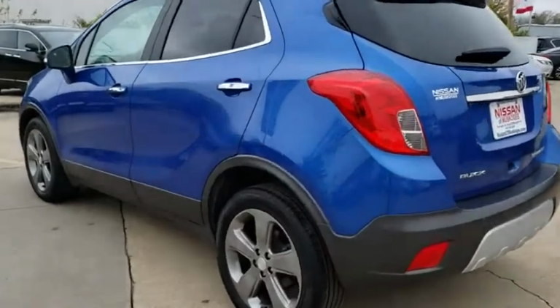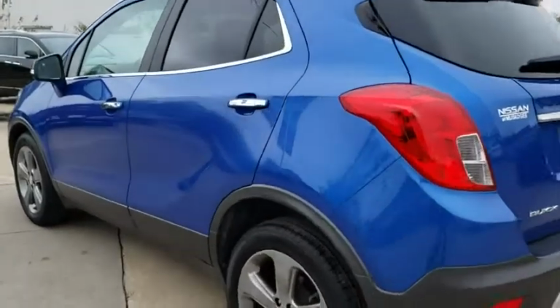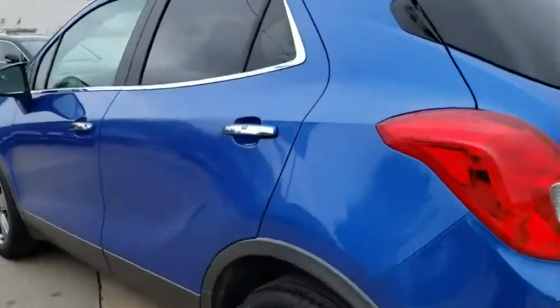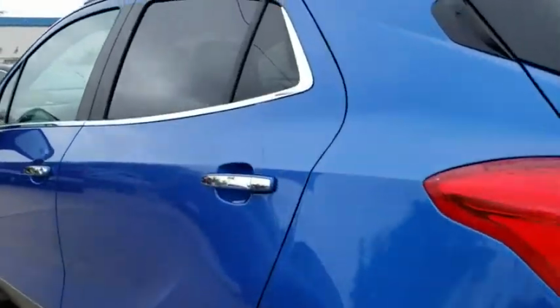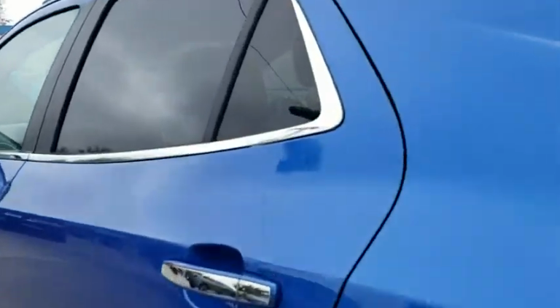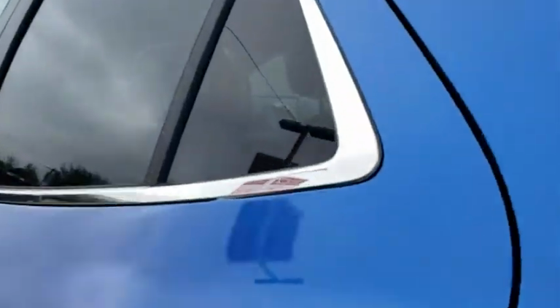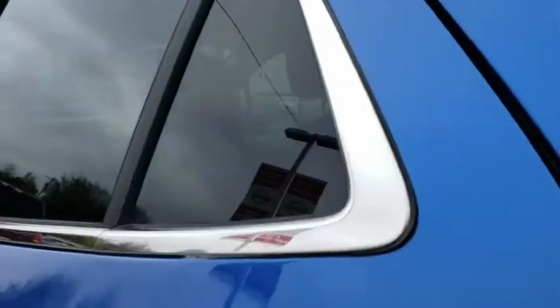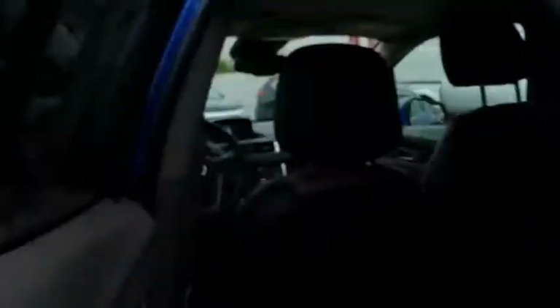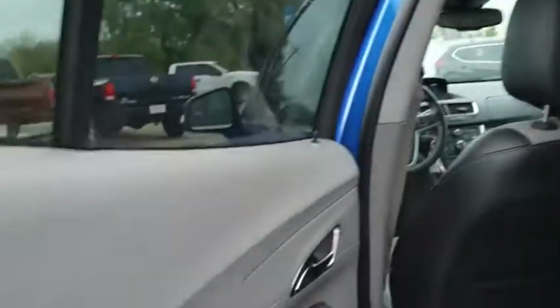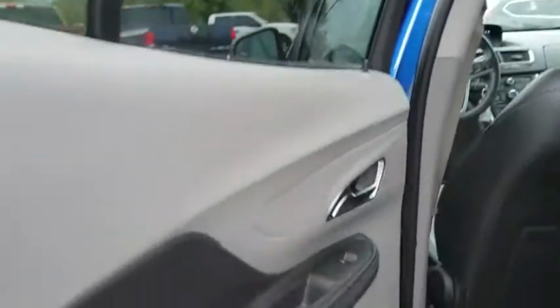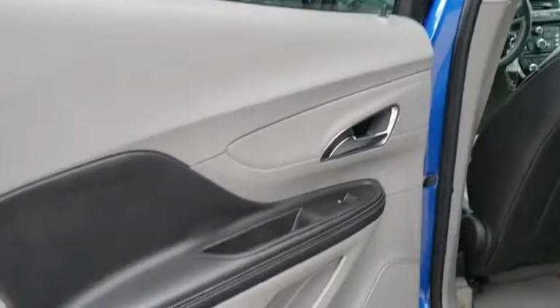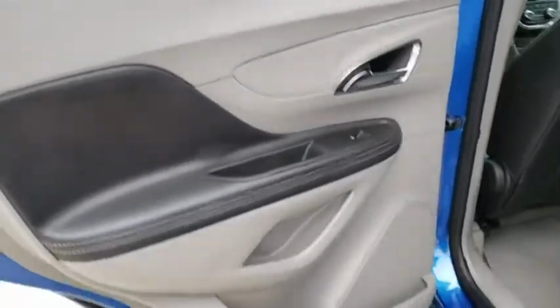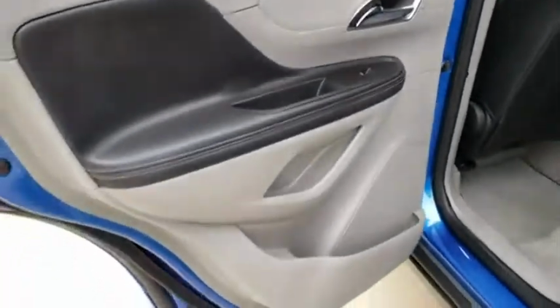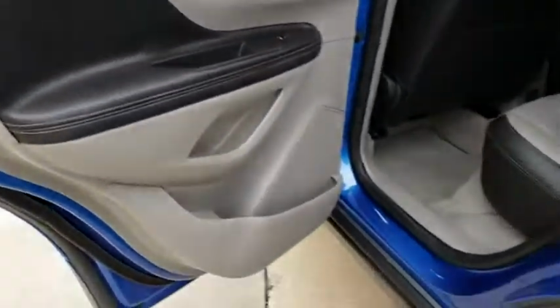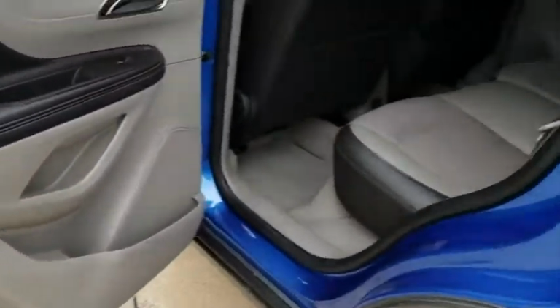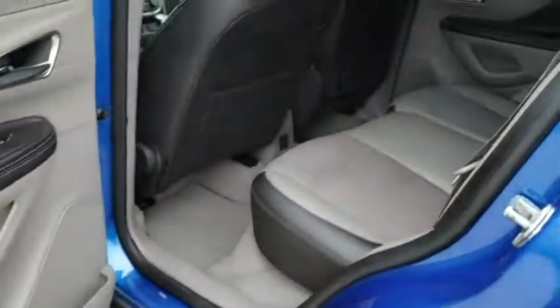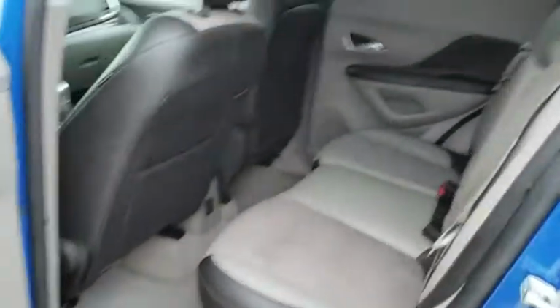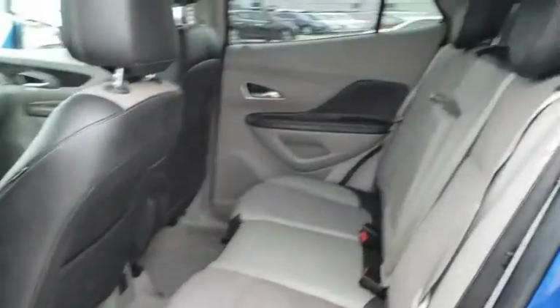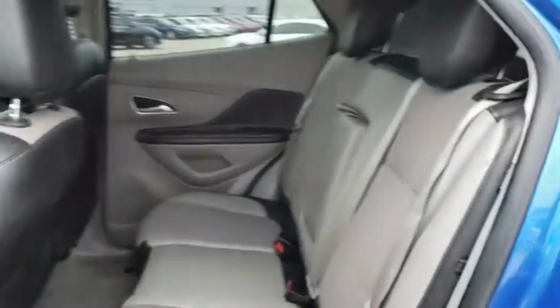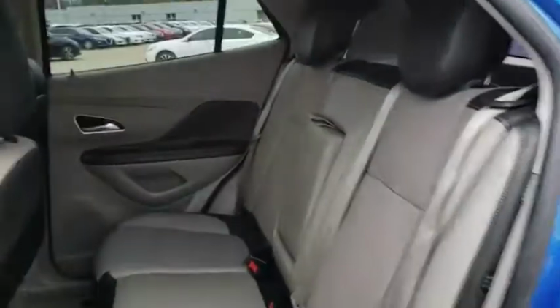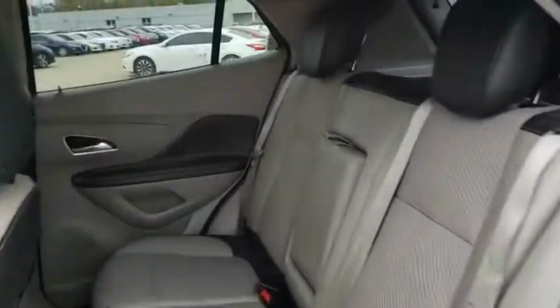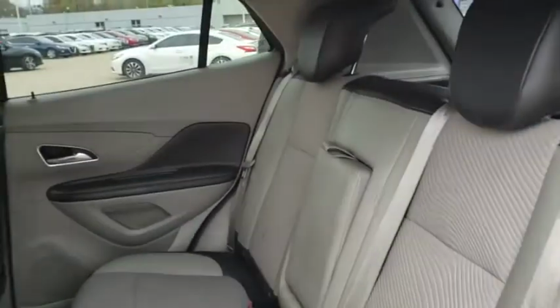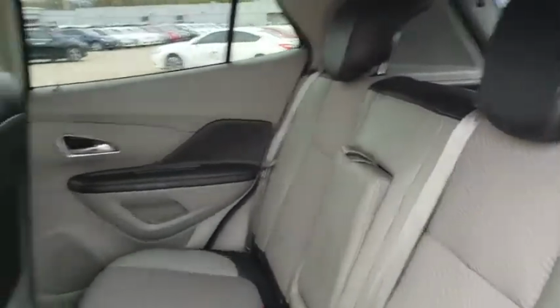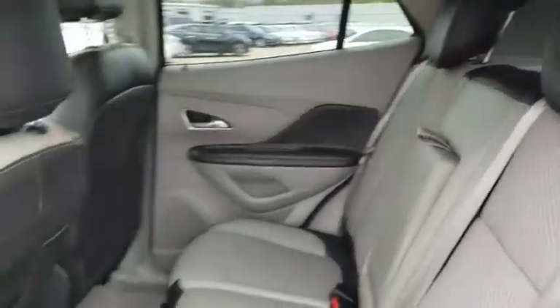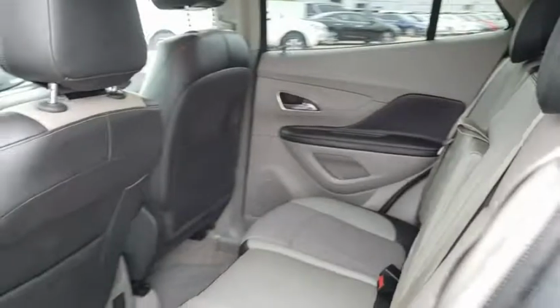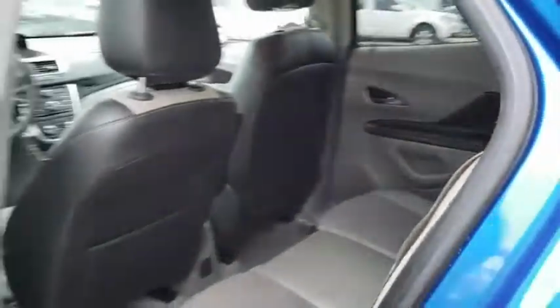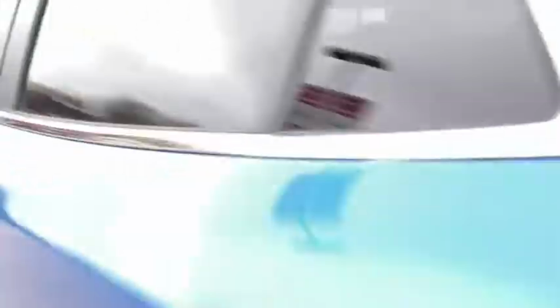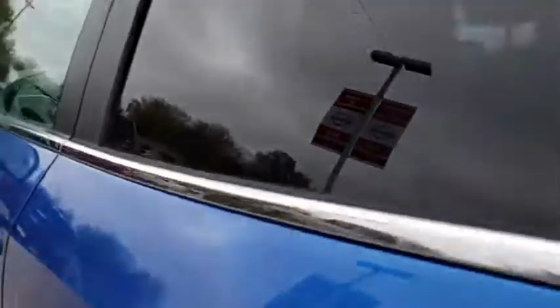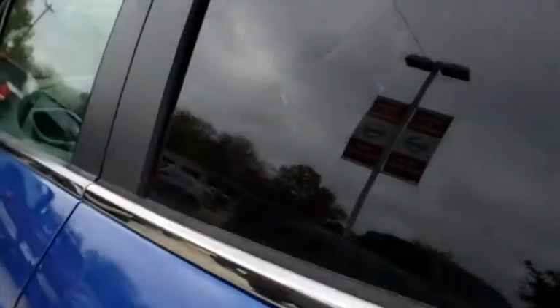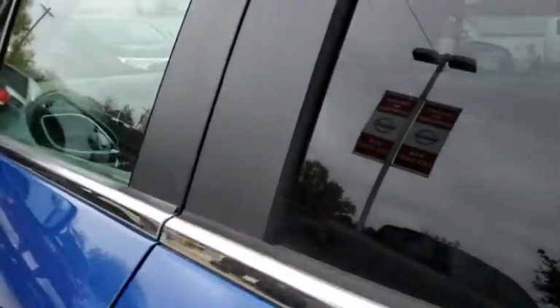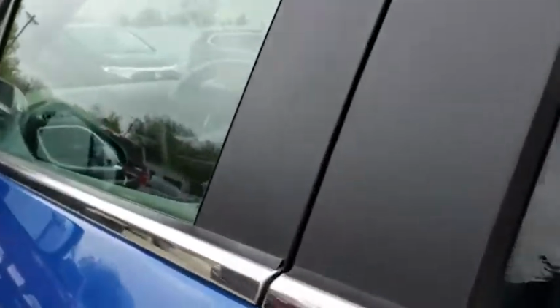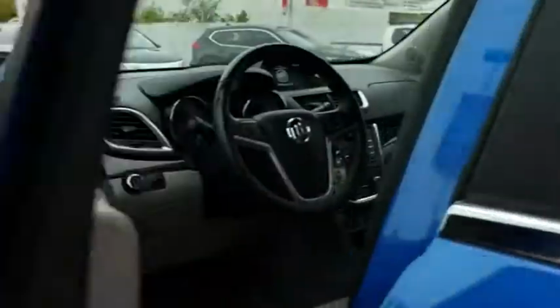Adjustable steering wheel, floor mats, cruise control, aluminum wheels, four-wheel disc brakes, front wheel drive, rear defrost, AM FM stereo radio, passenger airbag, child safety locks.